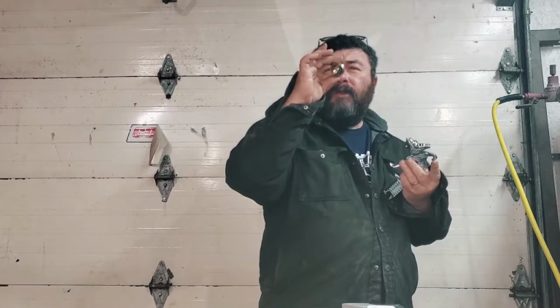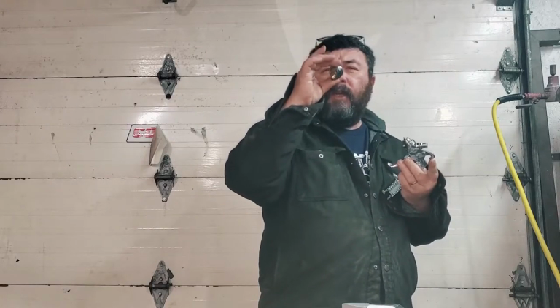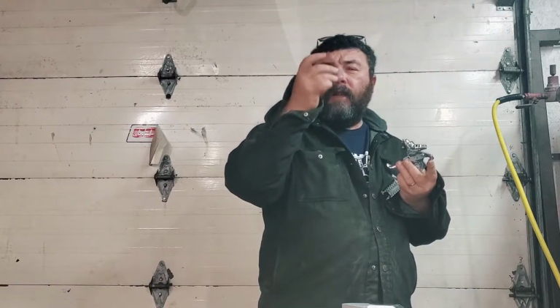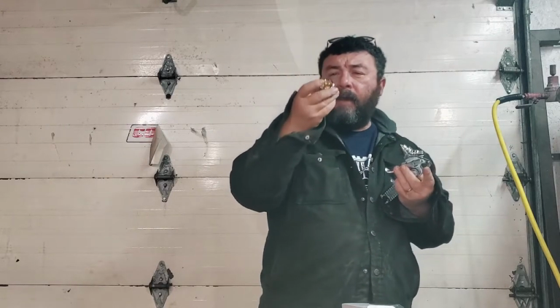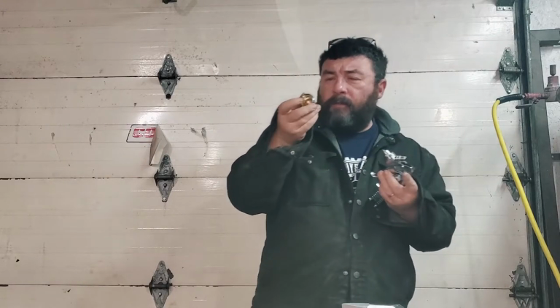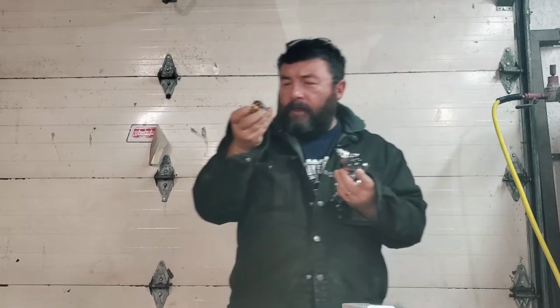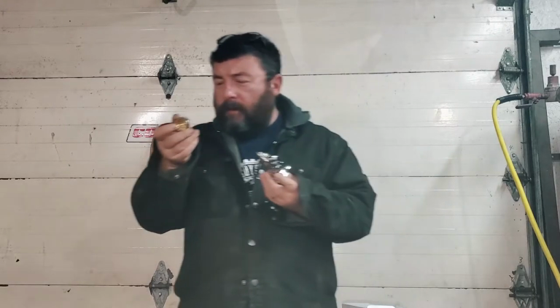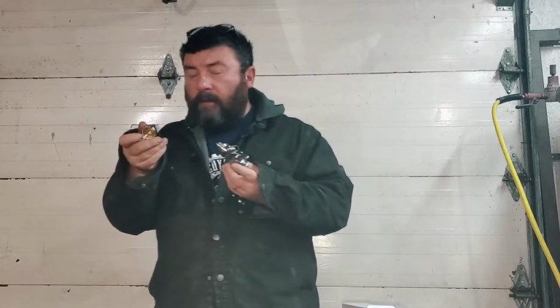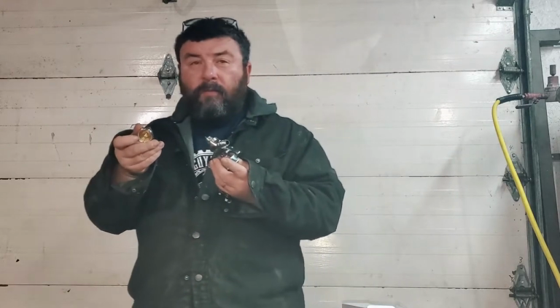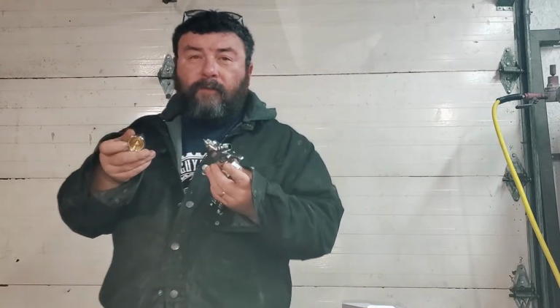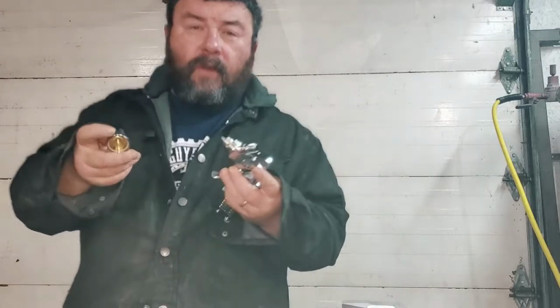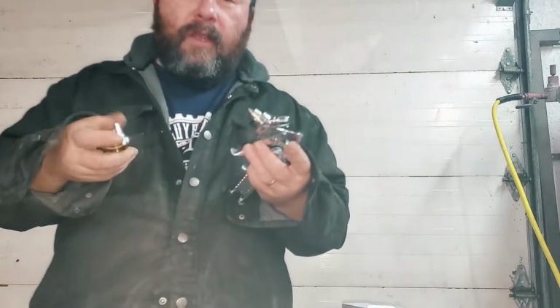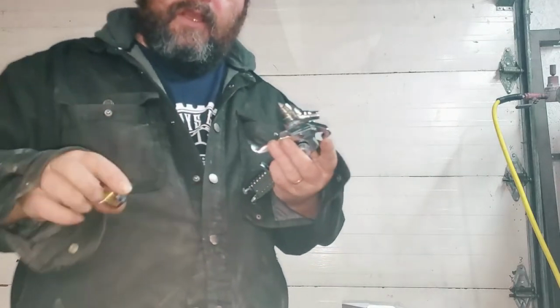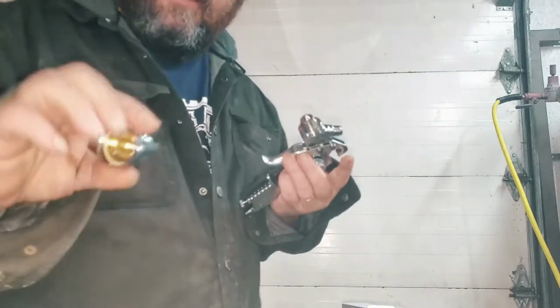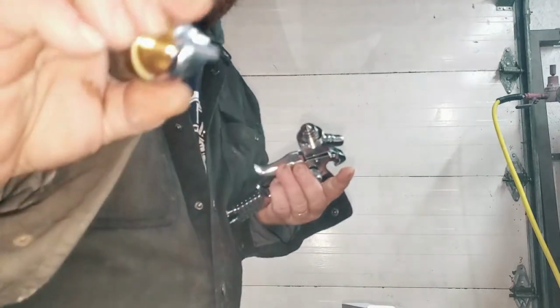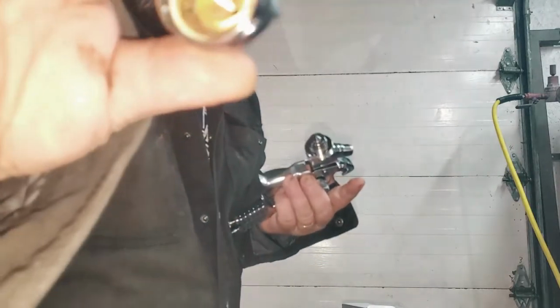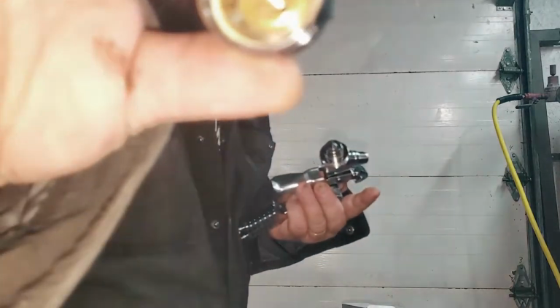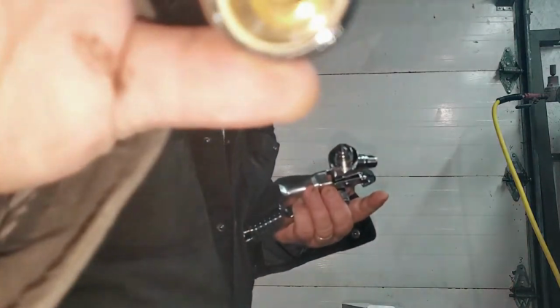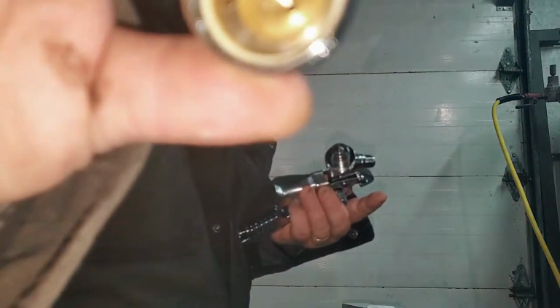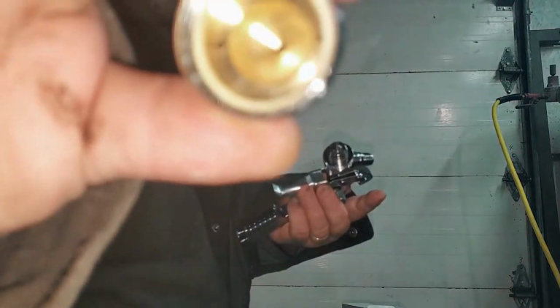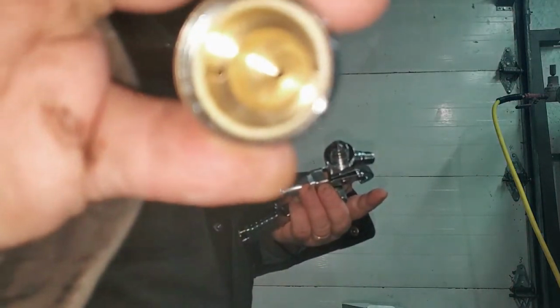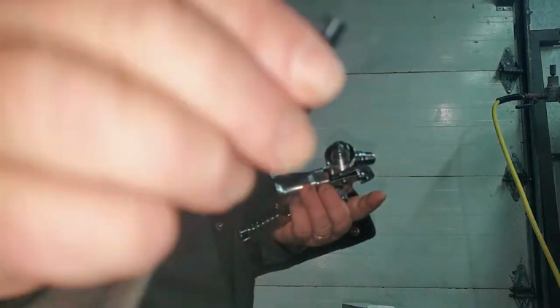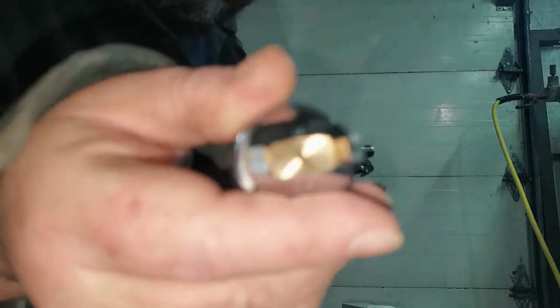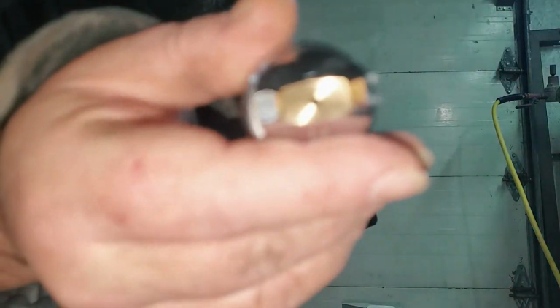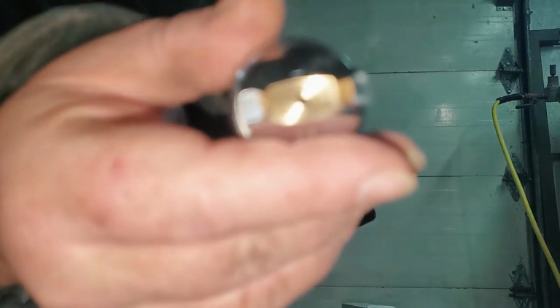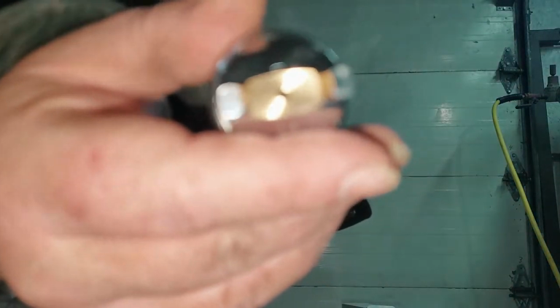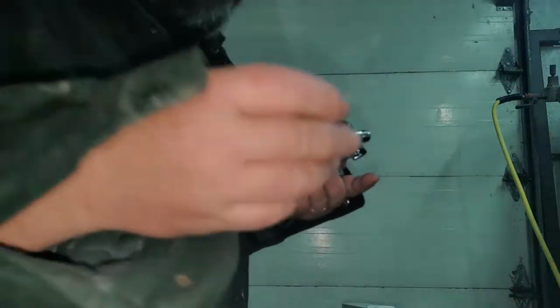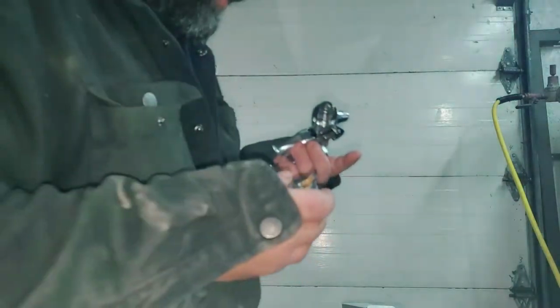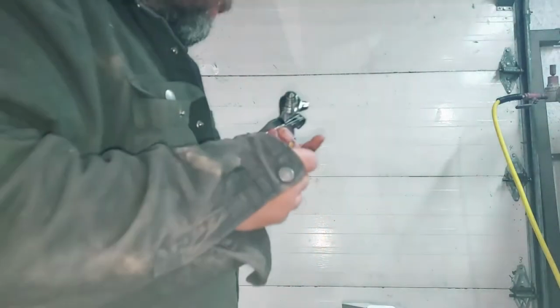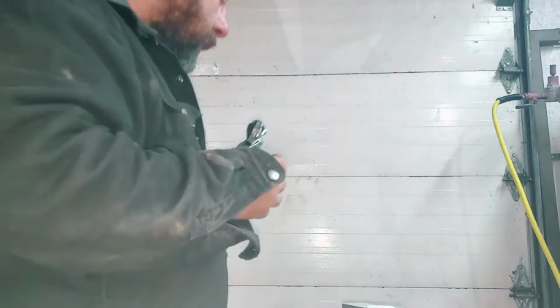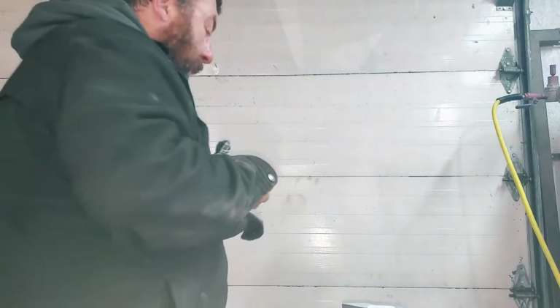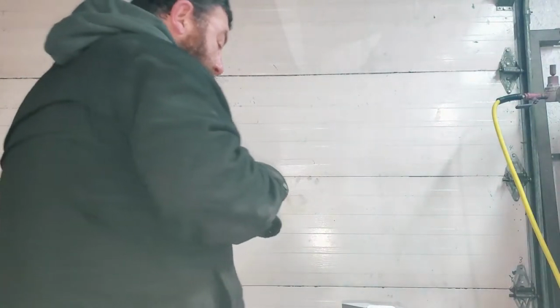The machining in the air cap looks pretty decent — it's a 1.4 cap and the machining looks half decent.